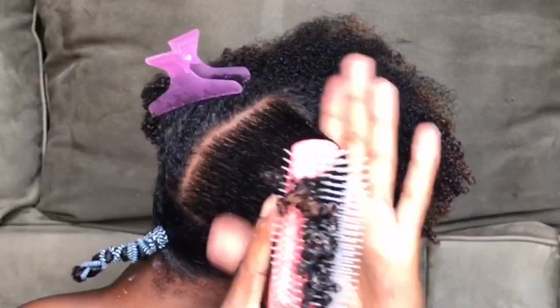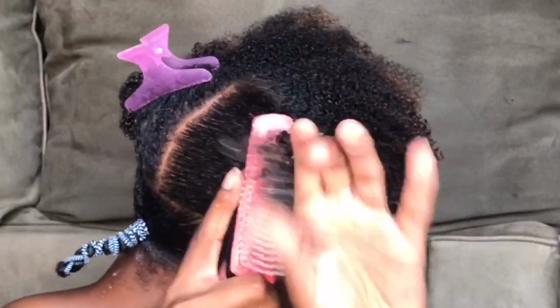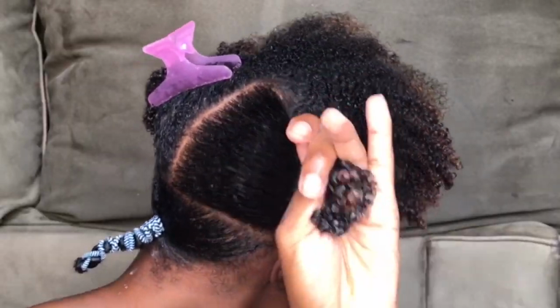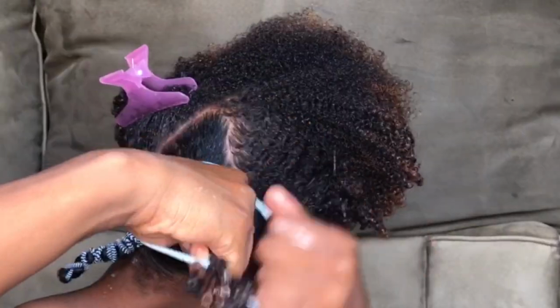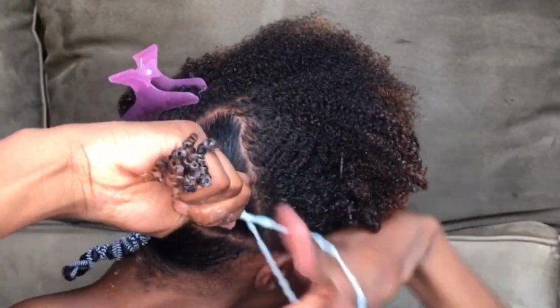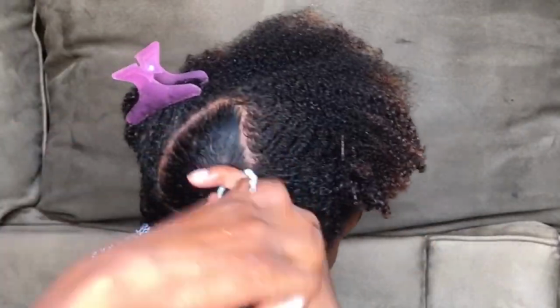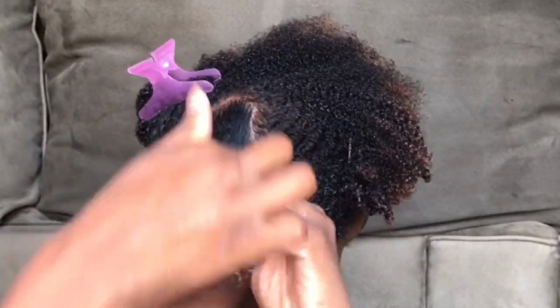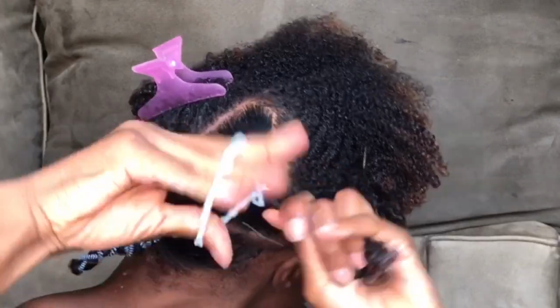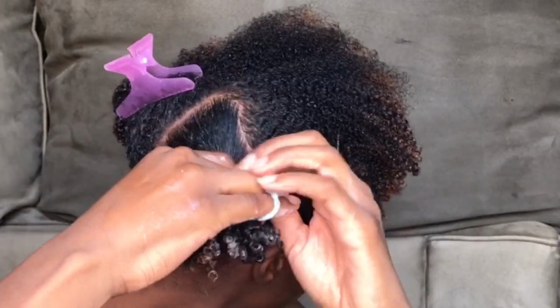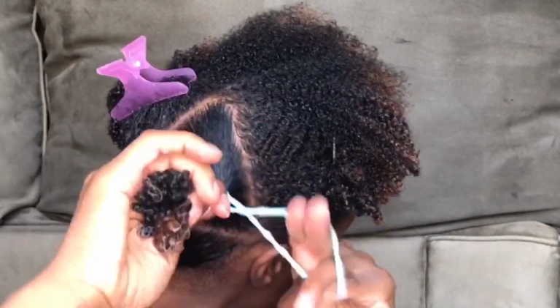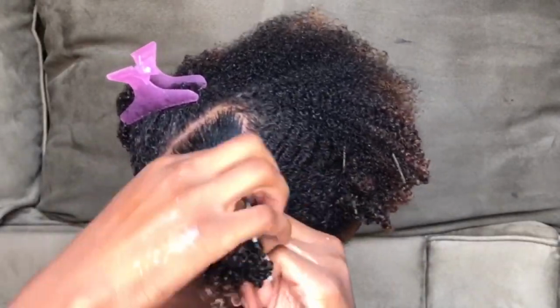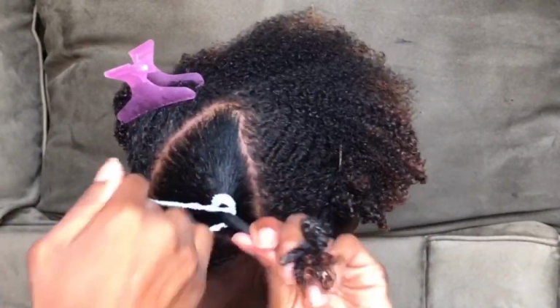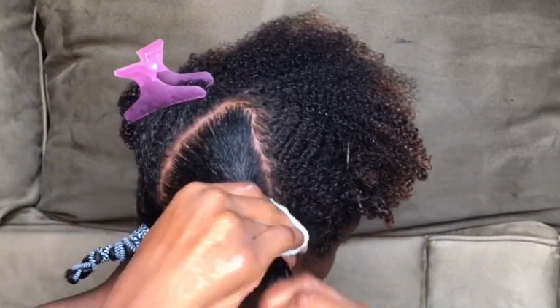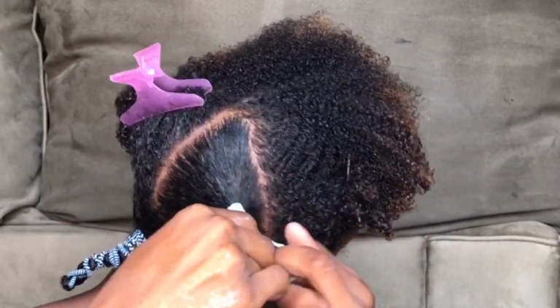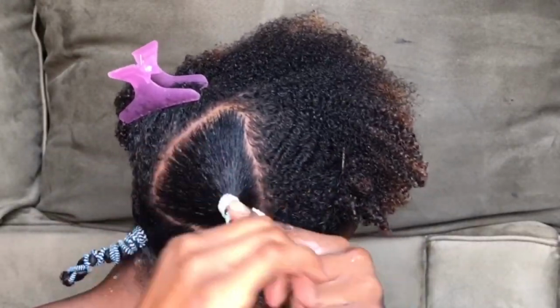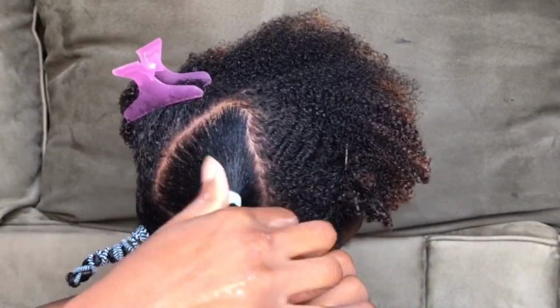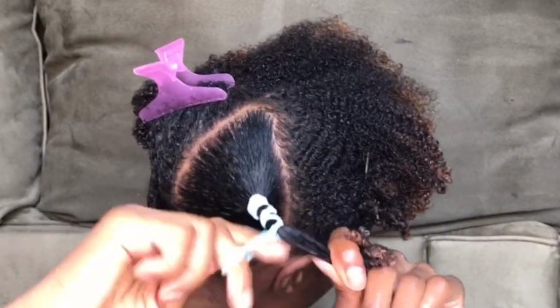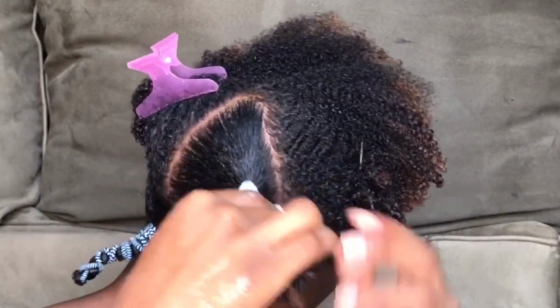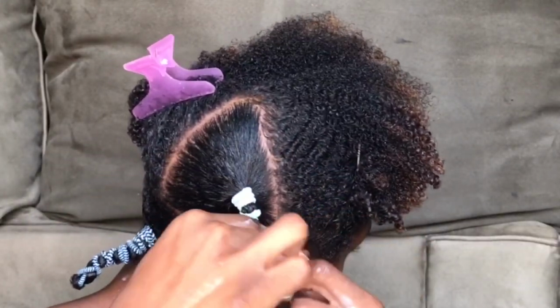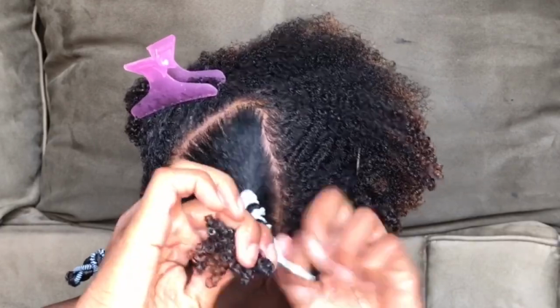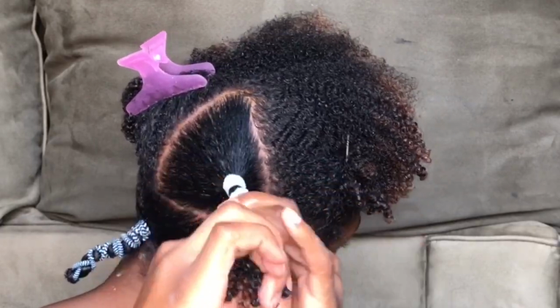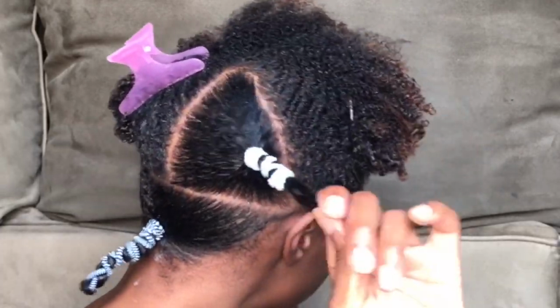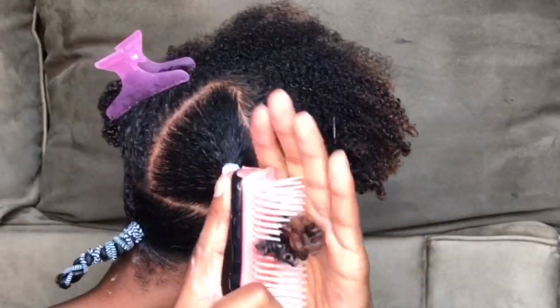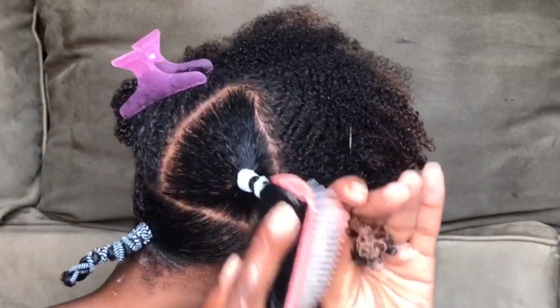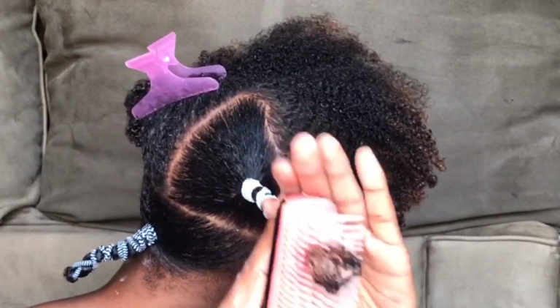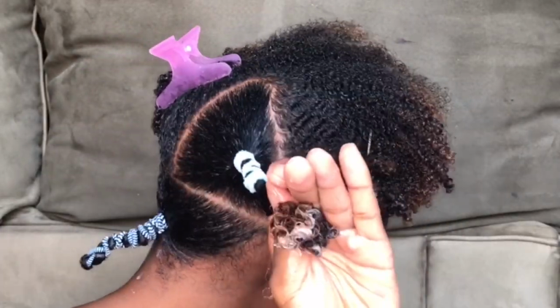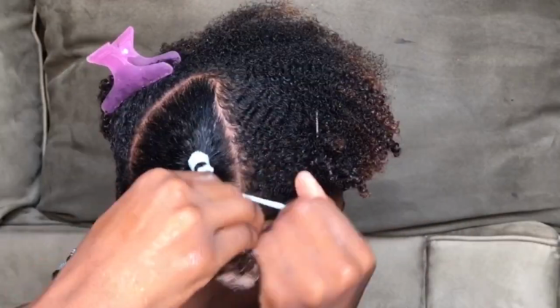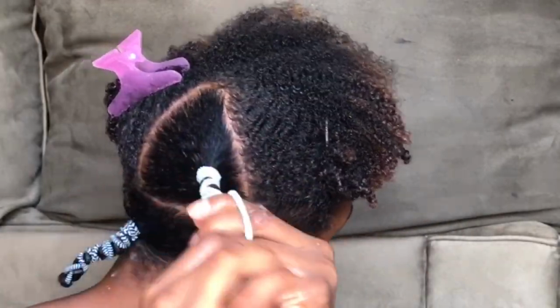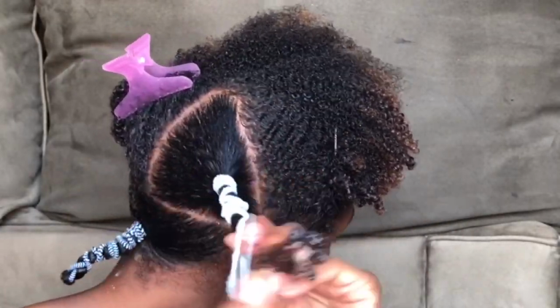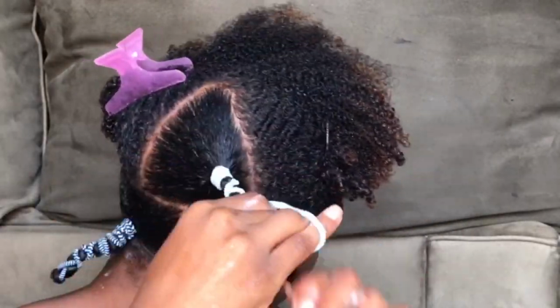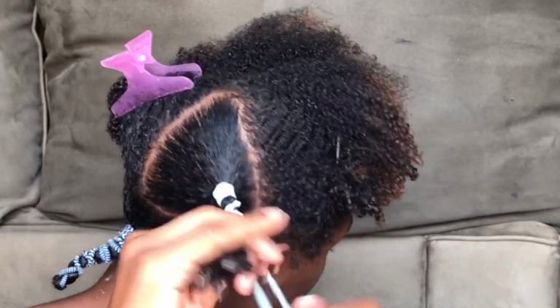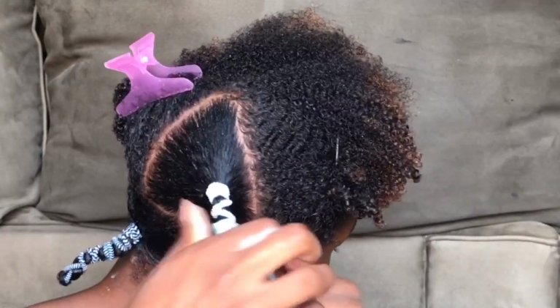Make sure that your hair is really smooth when you do this to ensure it's getting the best stretch. Also hold your hair taut as you're wrapping — don't let it go. When I brush through, I'm still holding on to it, making sure it's stretched as much as possible.